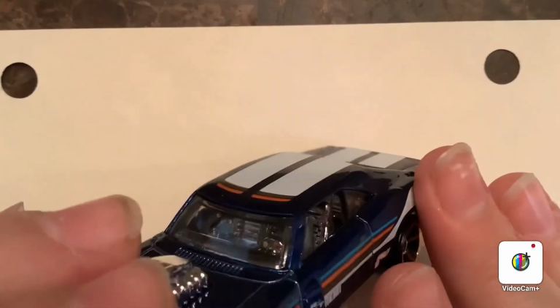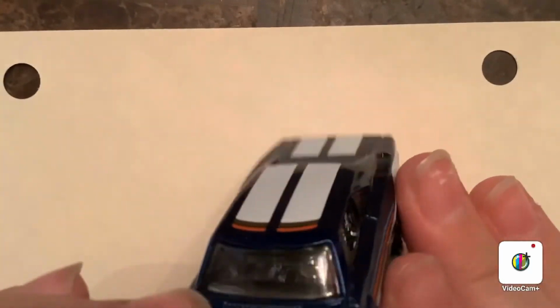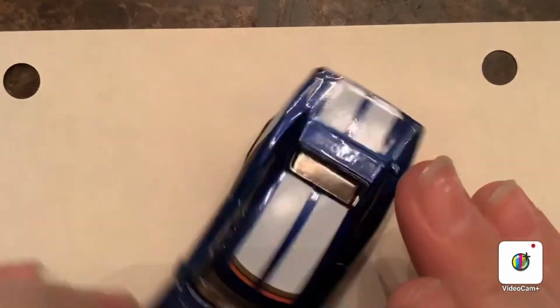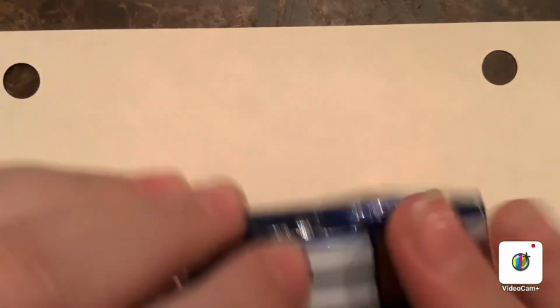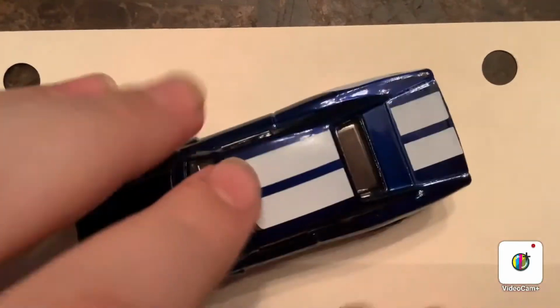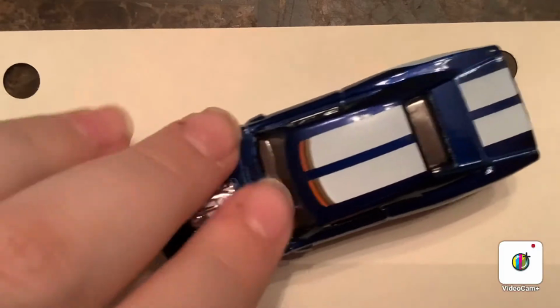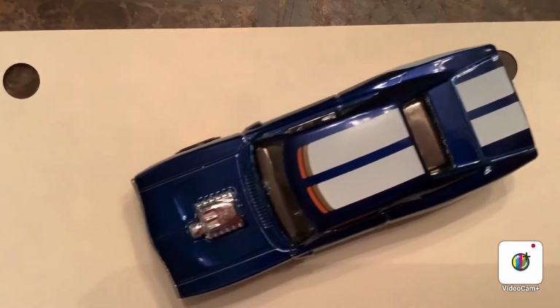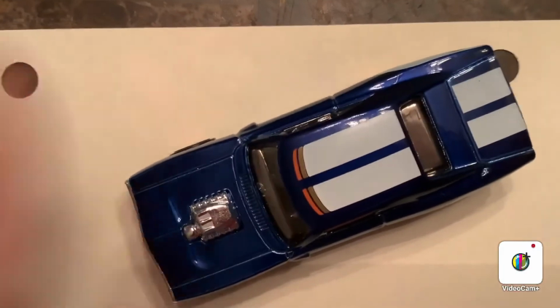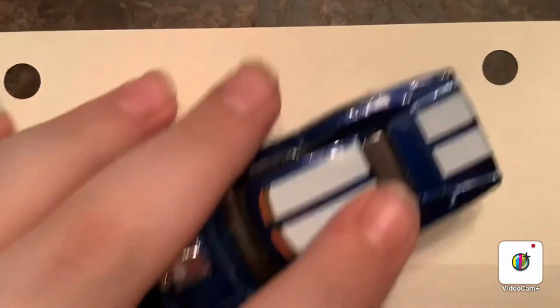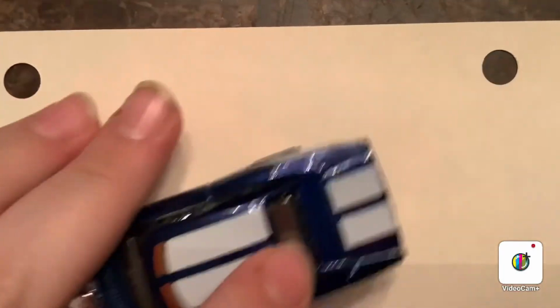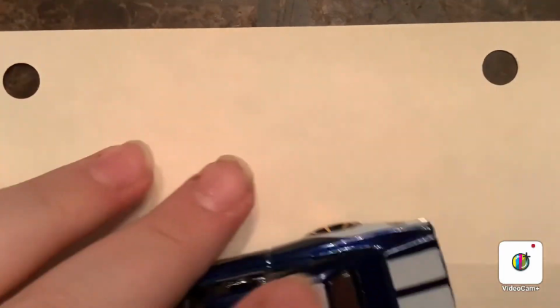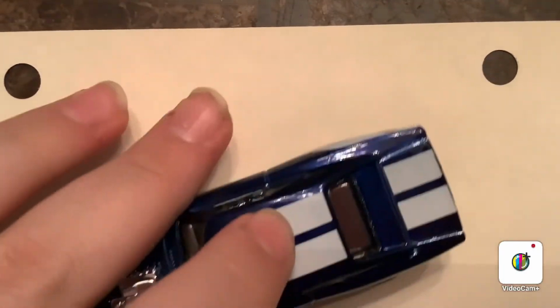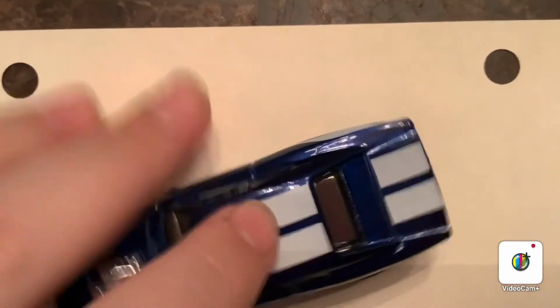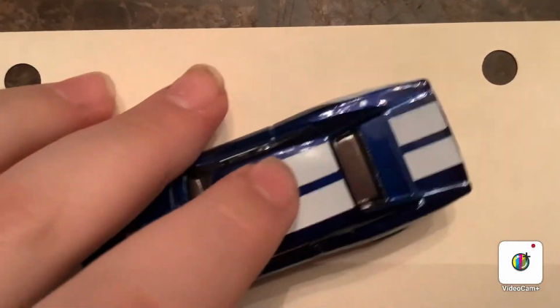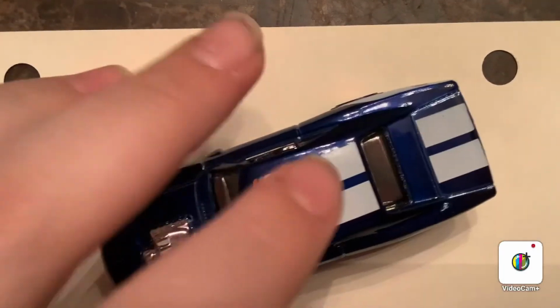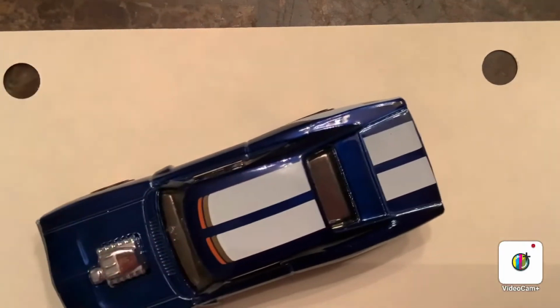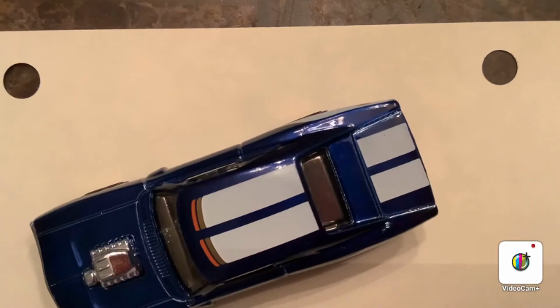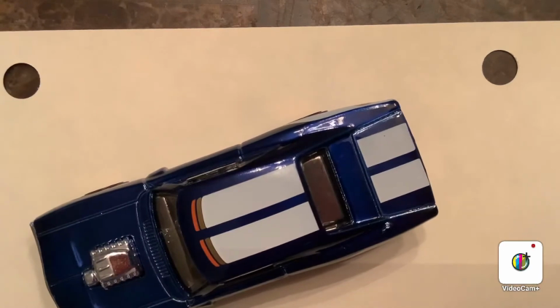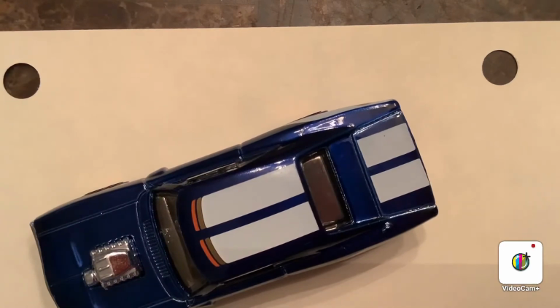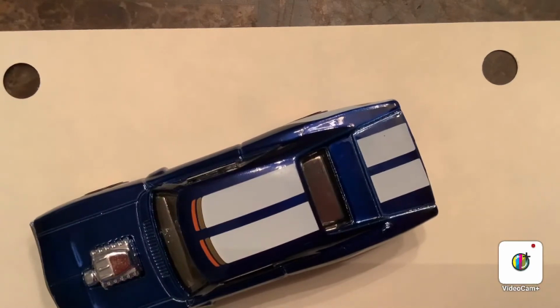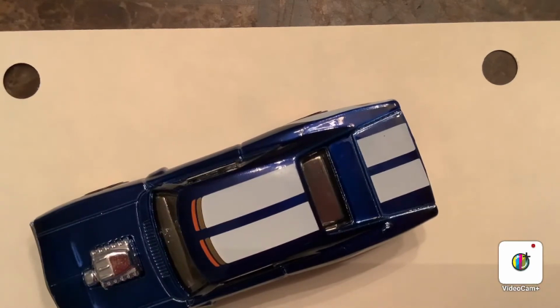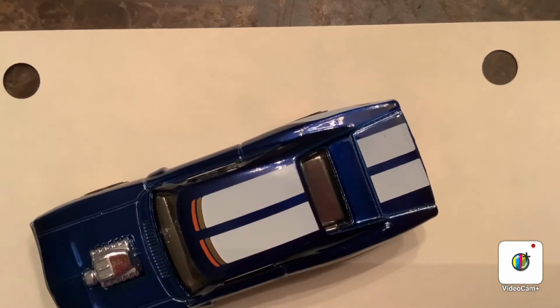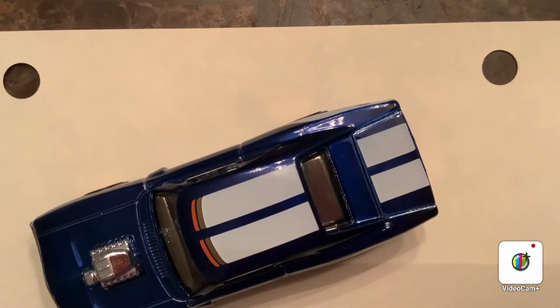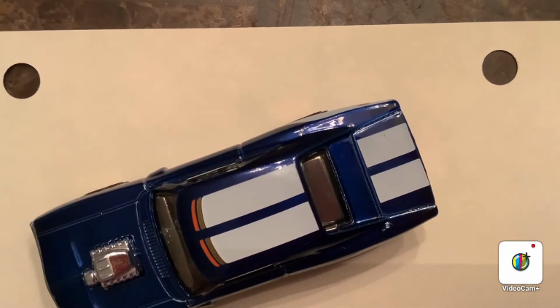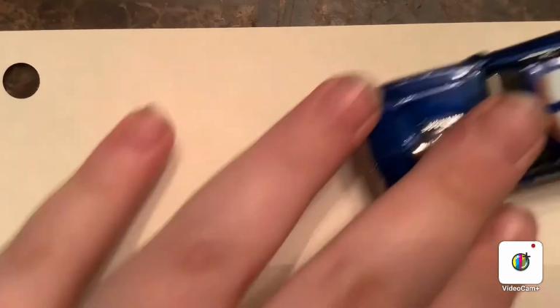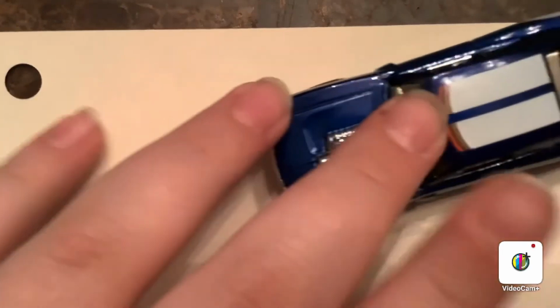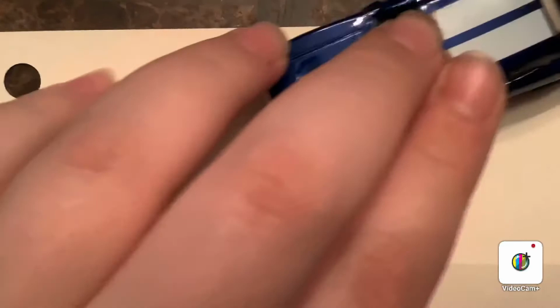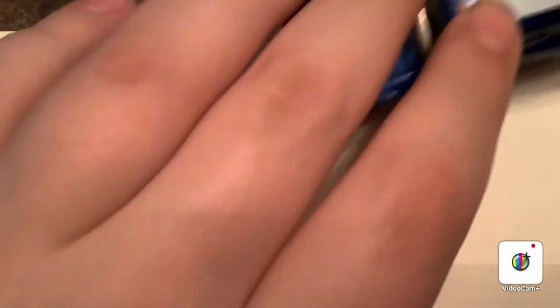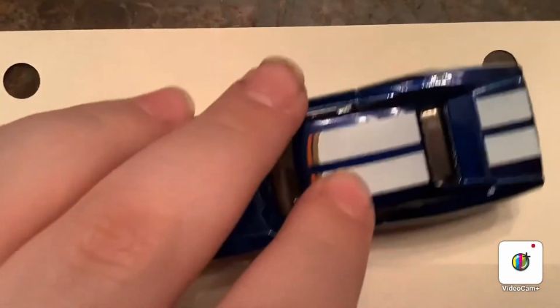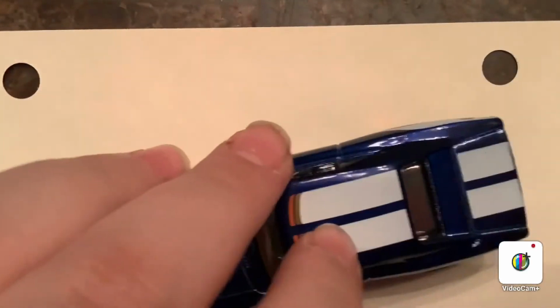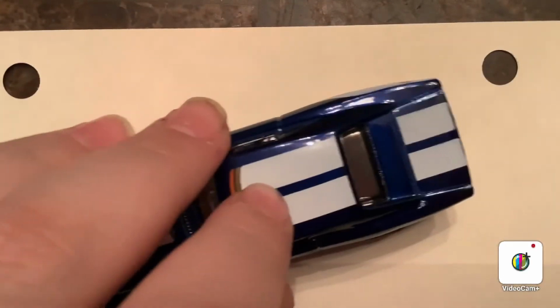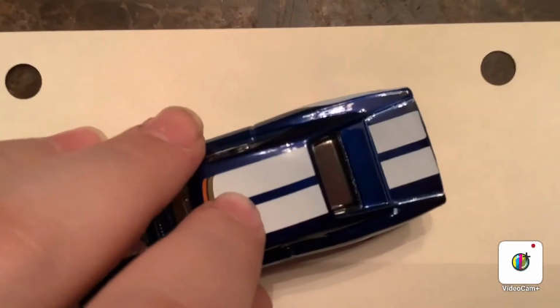So that is the ID Chase — the last ID Chase for 2020 from a 2020 Q case. The 1970 Dodge Charger RT. We'll put that under it a little better. There you go.